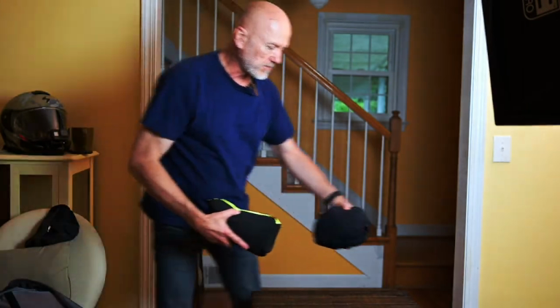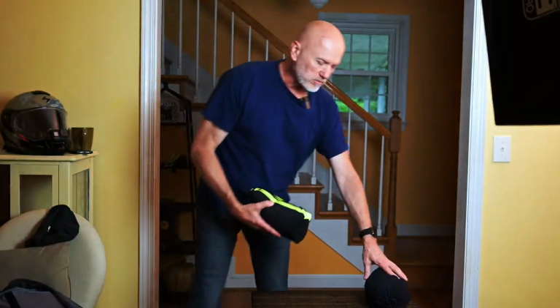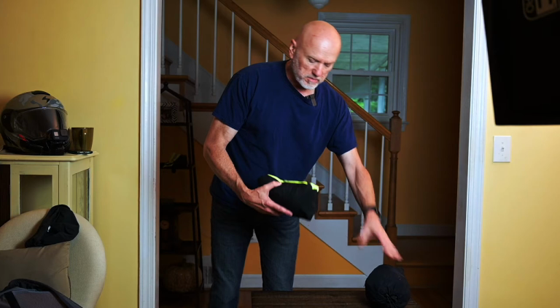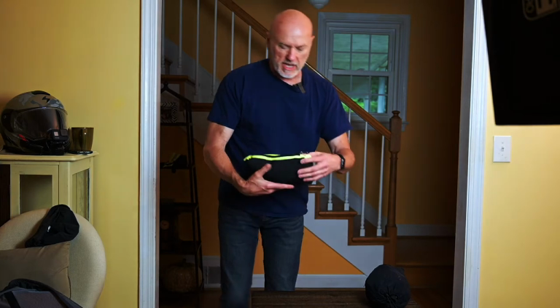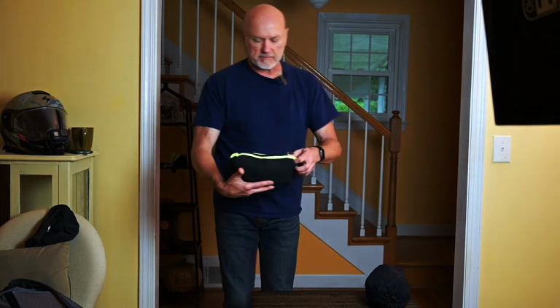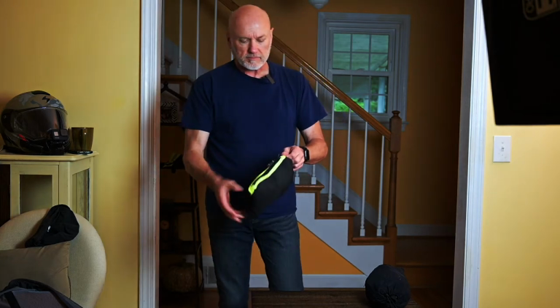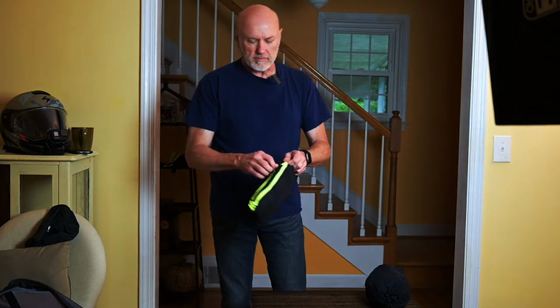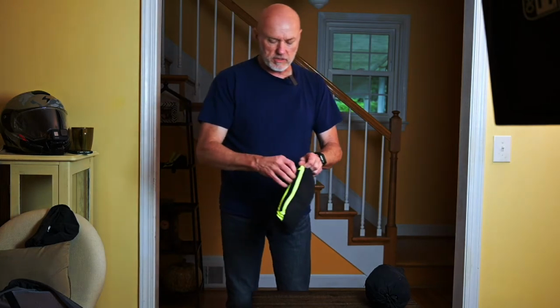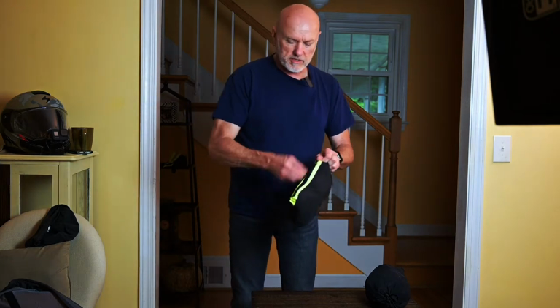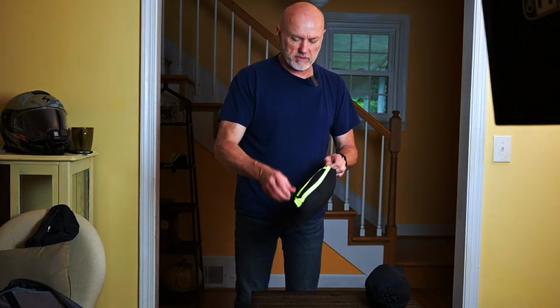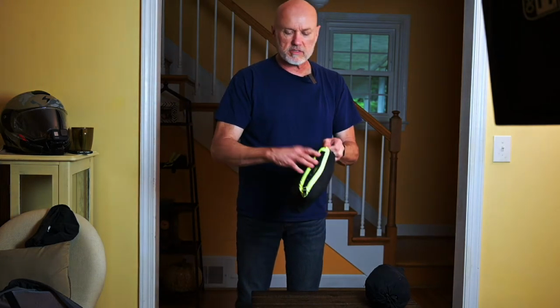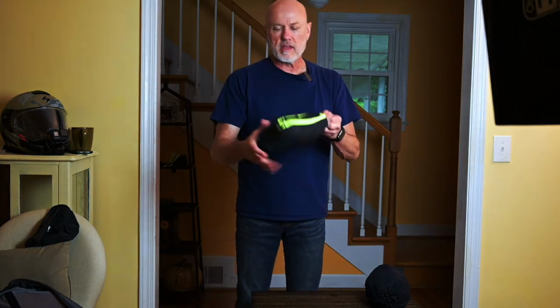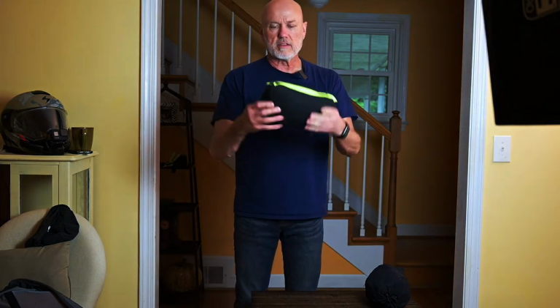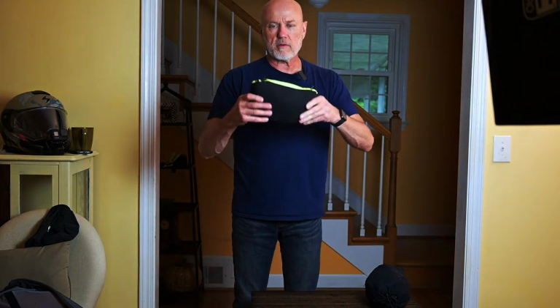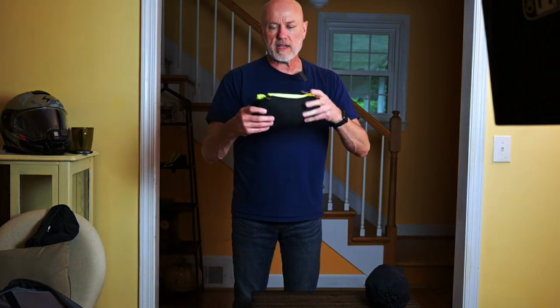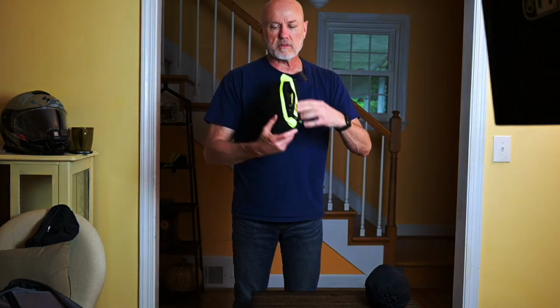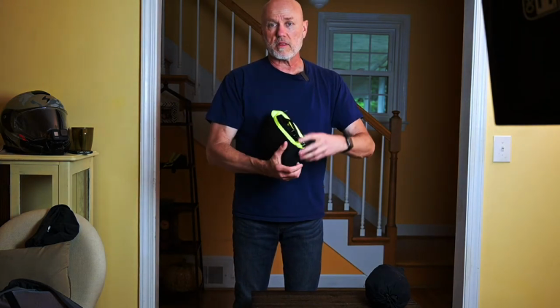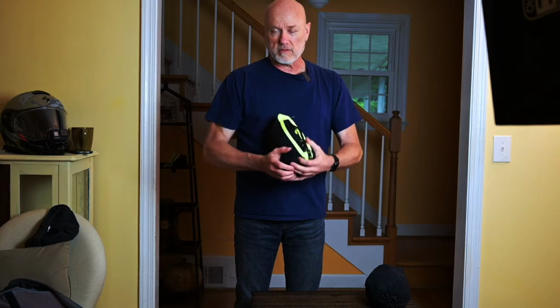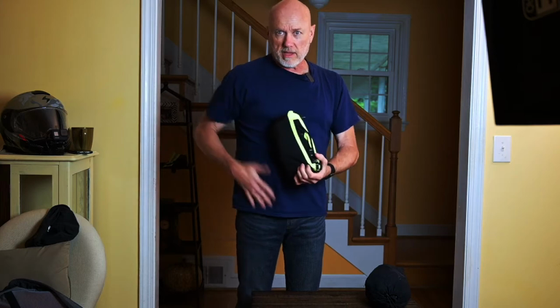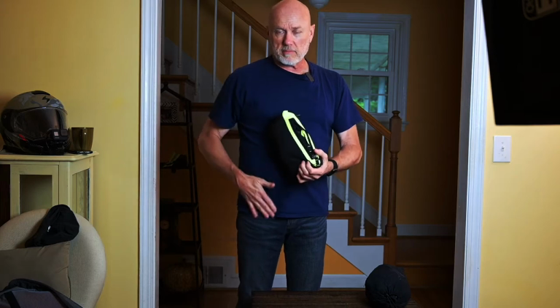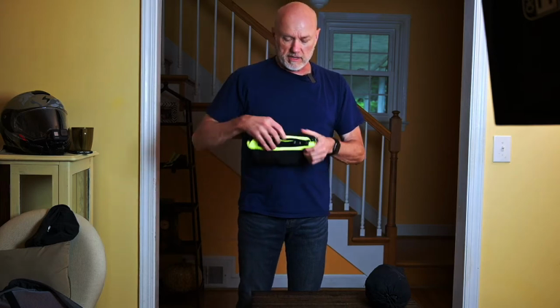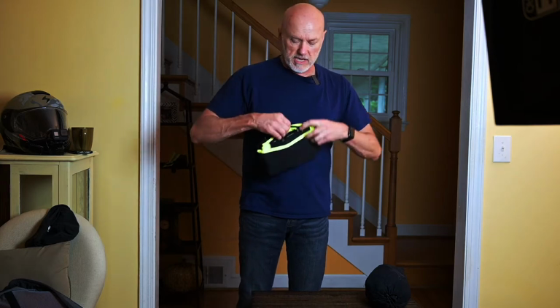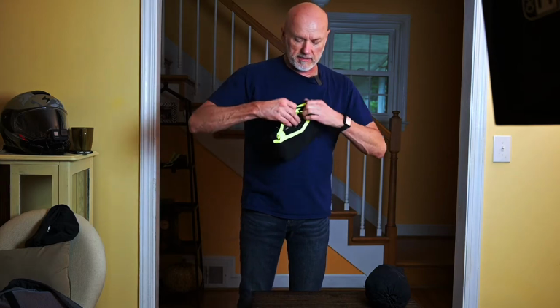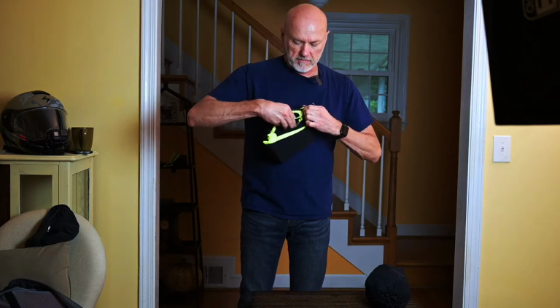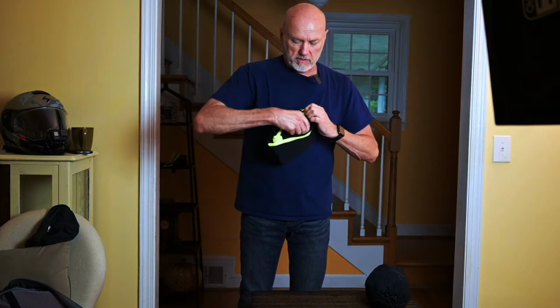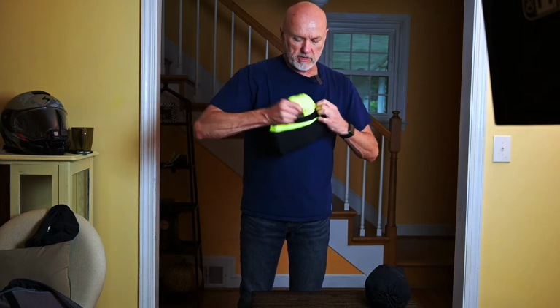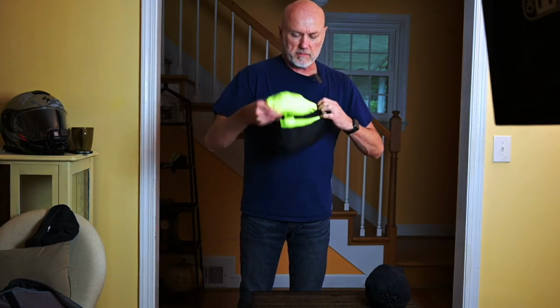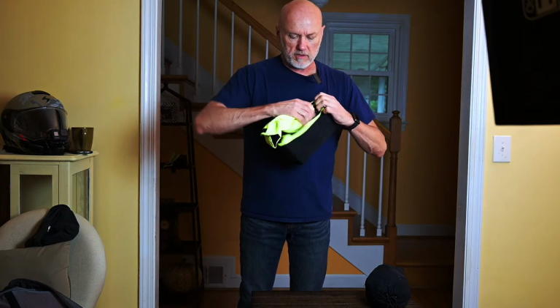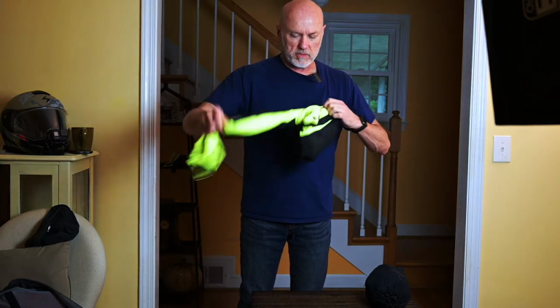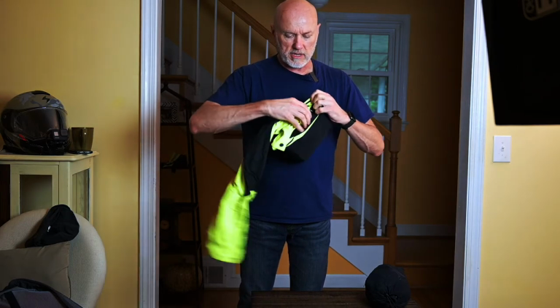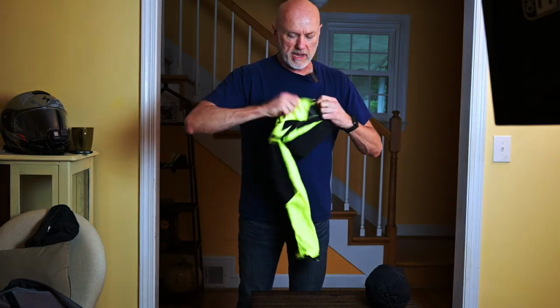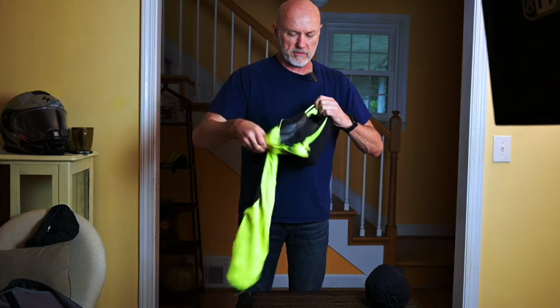So I guess we'll start with the jacket. You just unzip this, and this part right here is actually the right side pocket on the jacket. So you just unzip it and you can pull the jacket right out of itself.